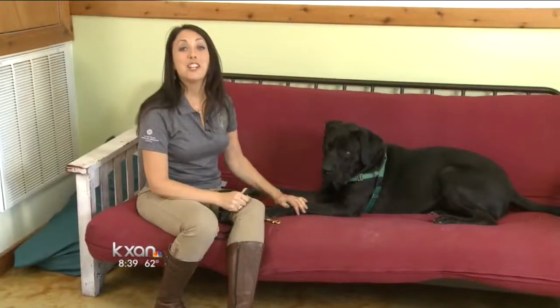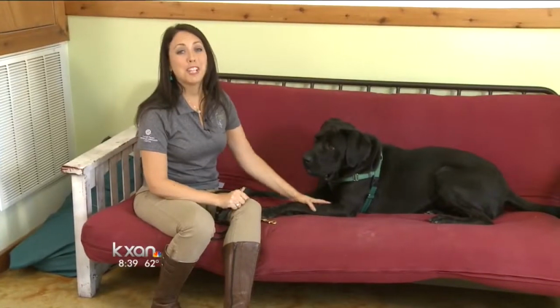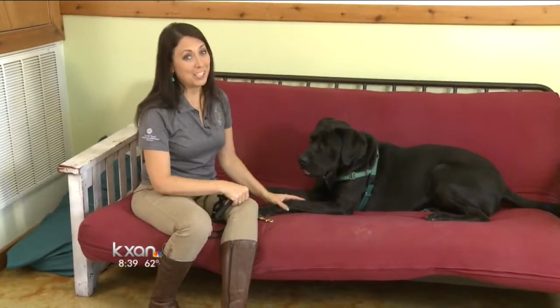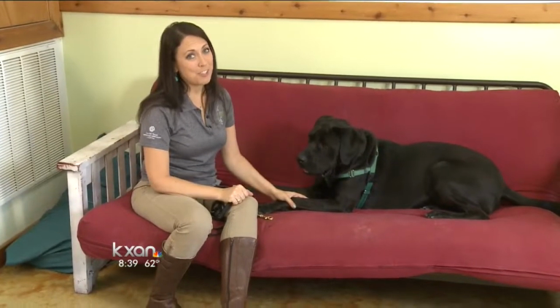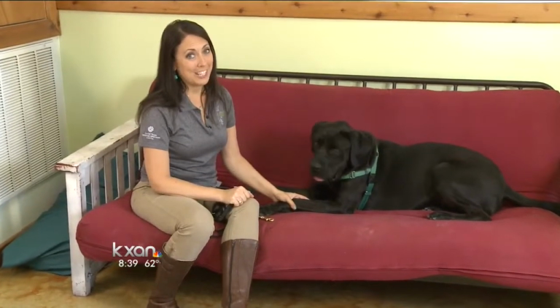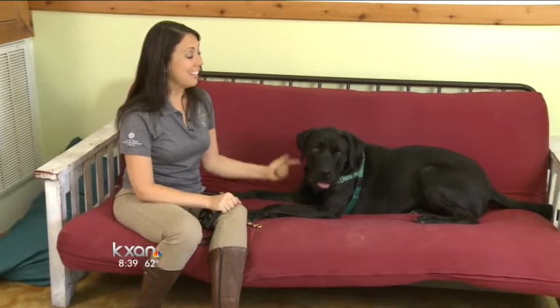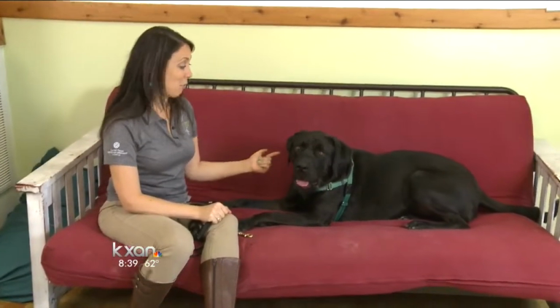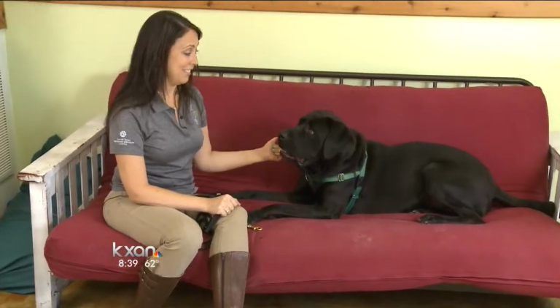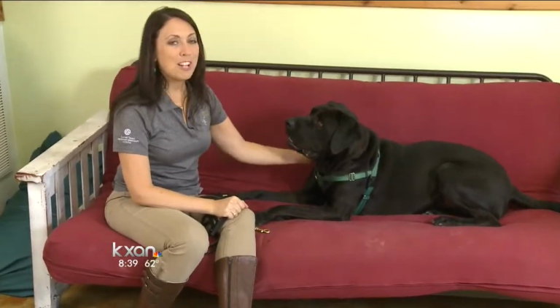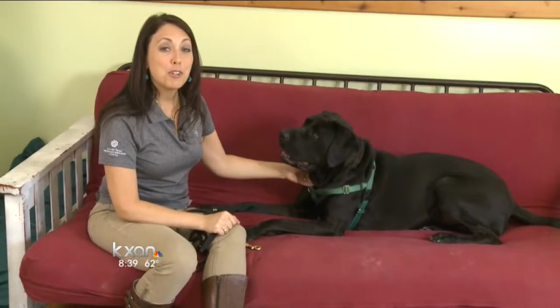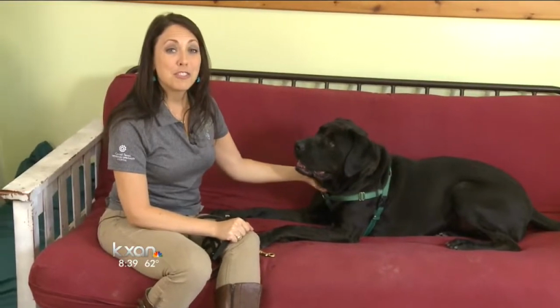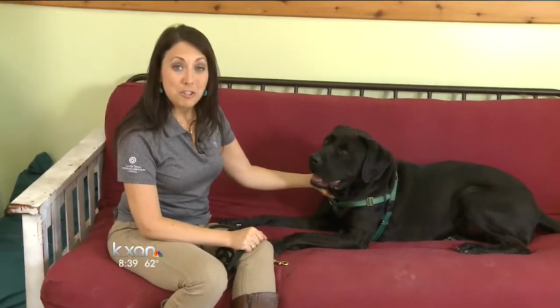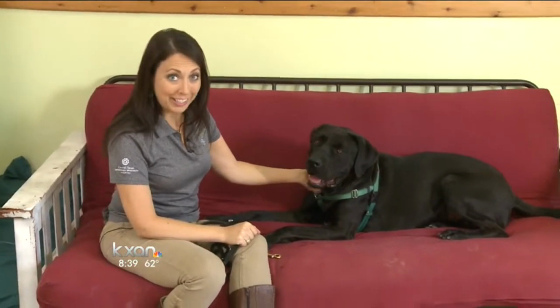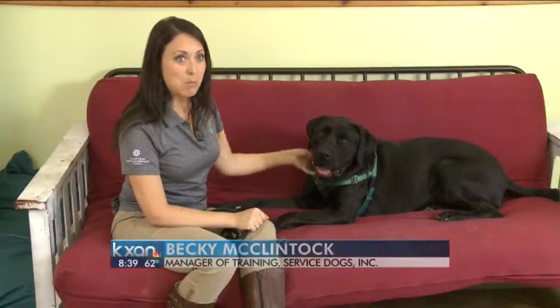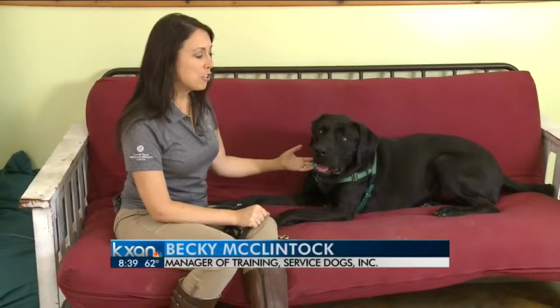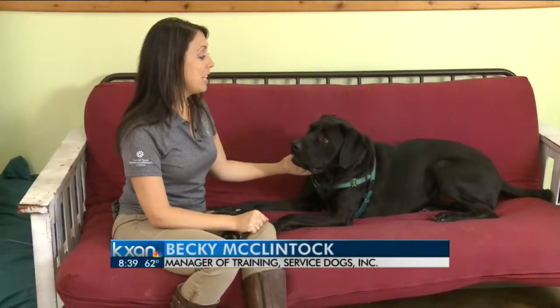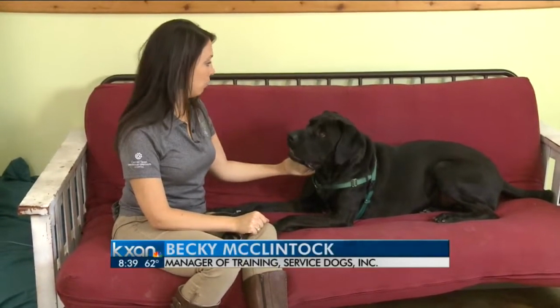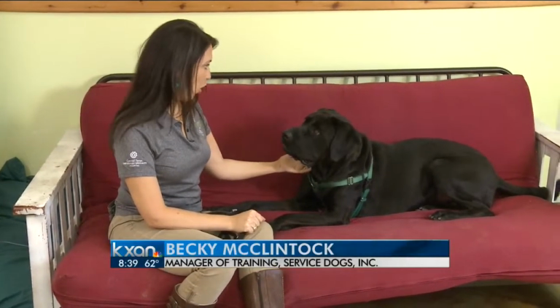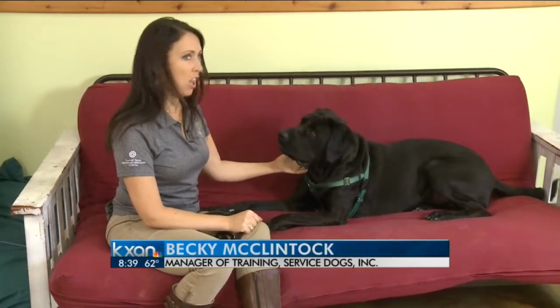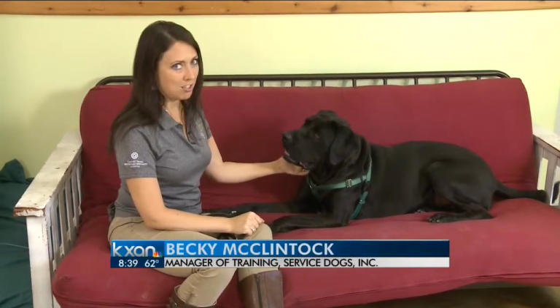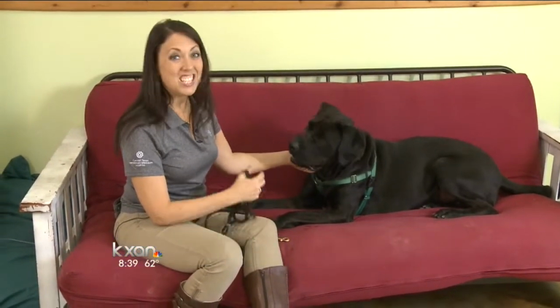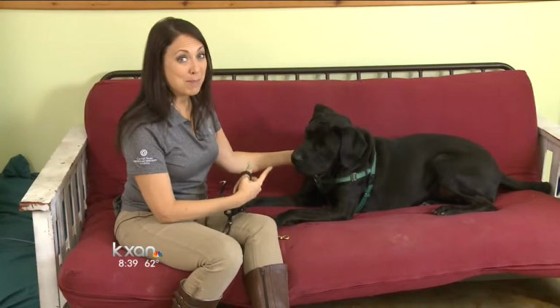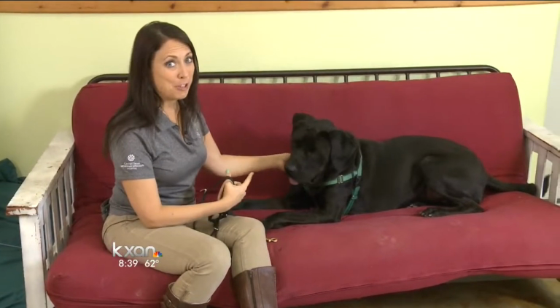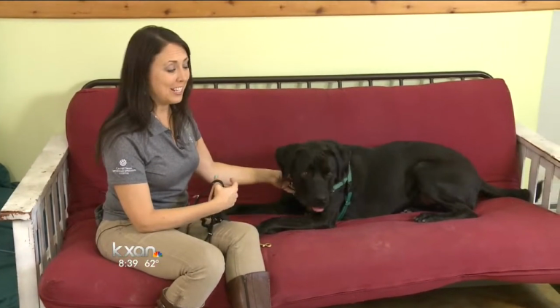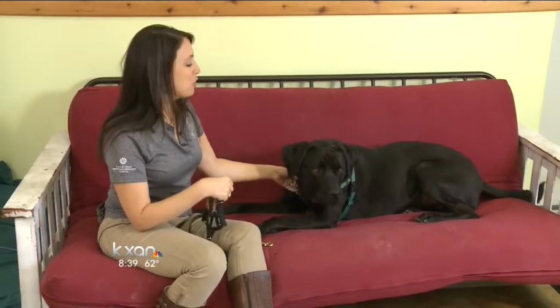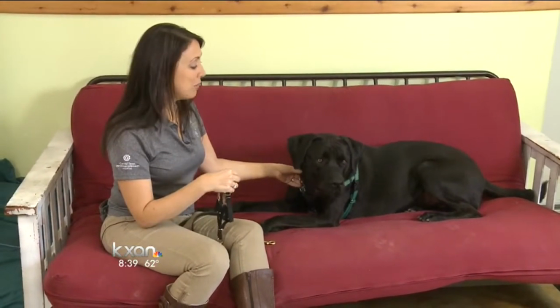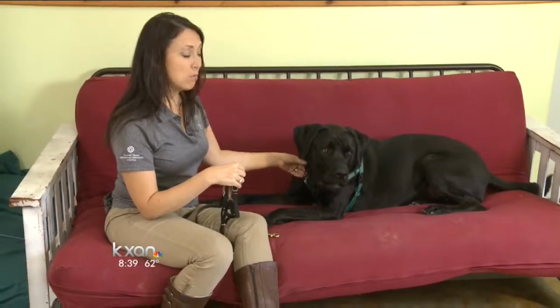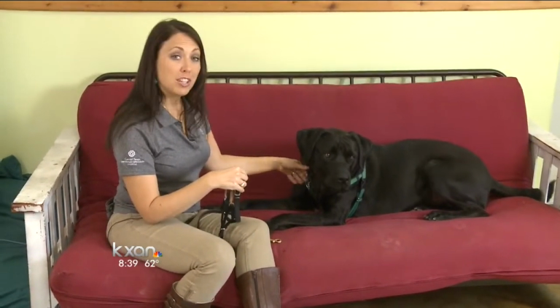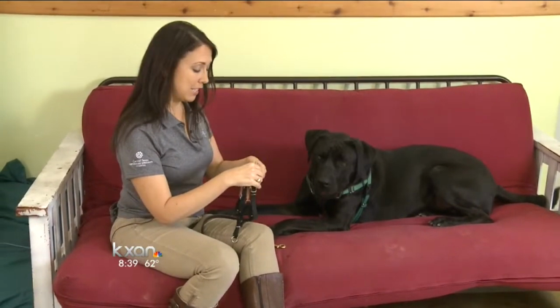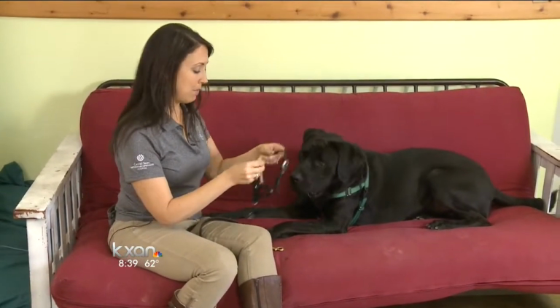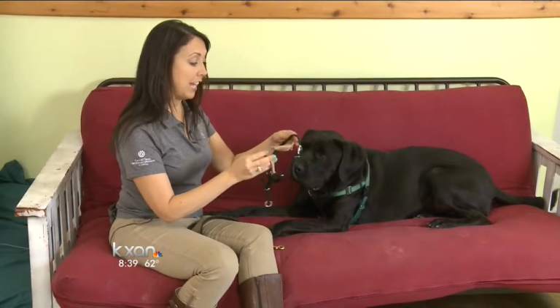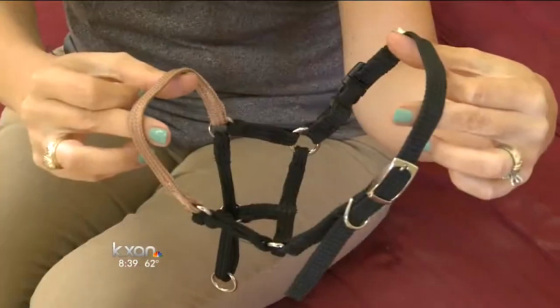Good morning, I'm Becky with Service Dogs Inc and this is Watson. Watson is one of our service dogs in training, and when we first got him he pulled a whole lot and he's very big as you can see. So what we did was utilize a piece of equipment called a head halter.